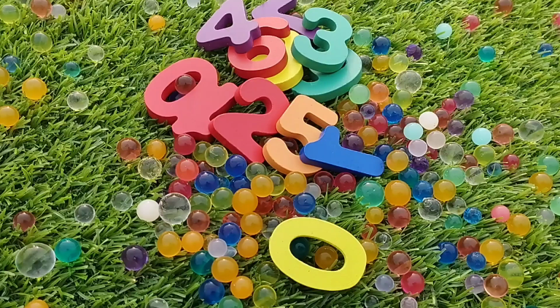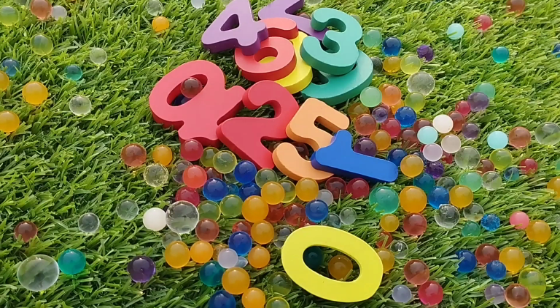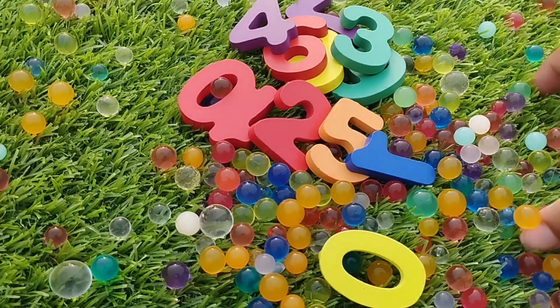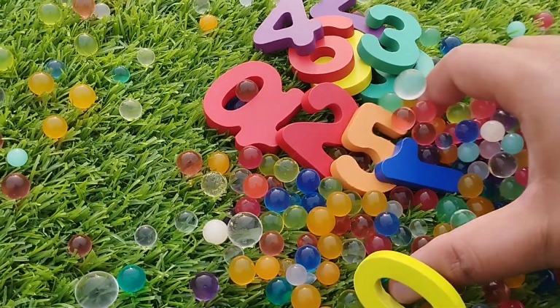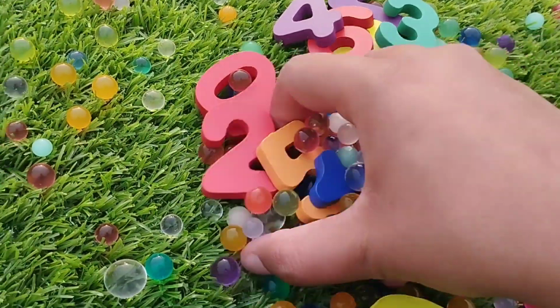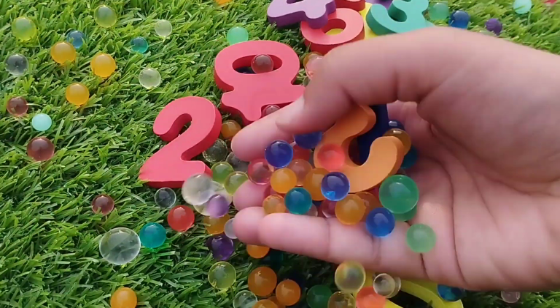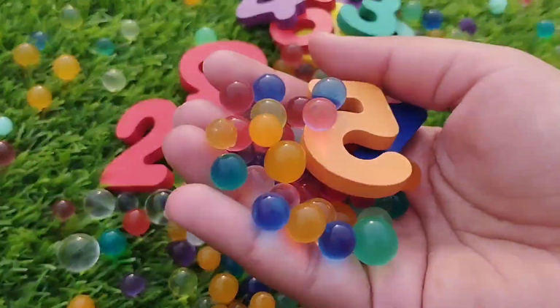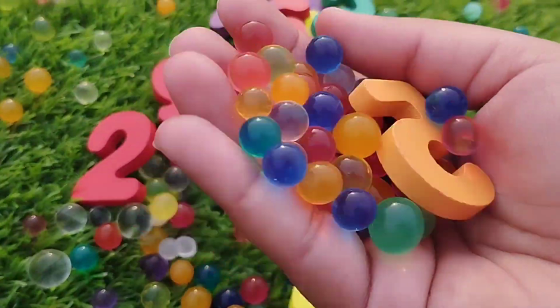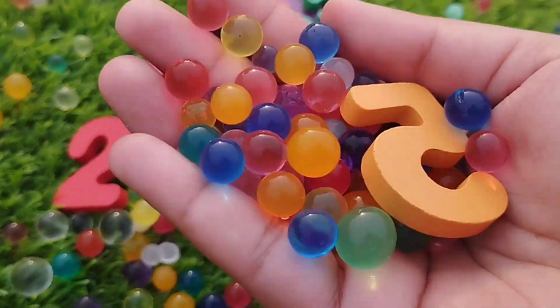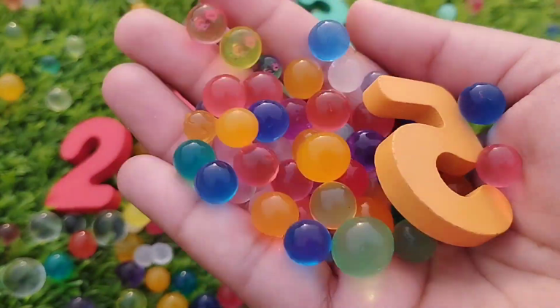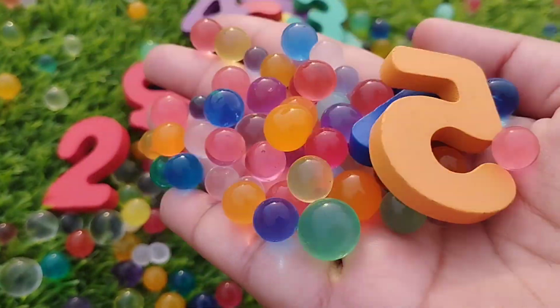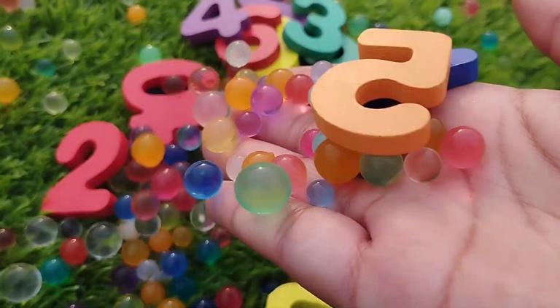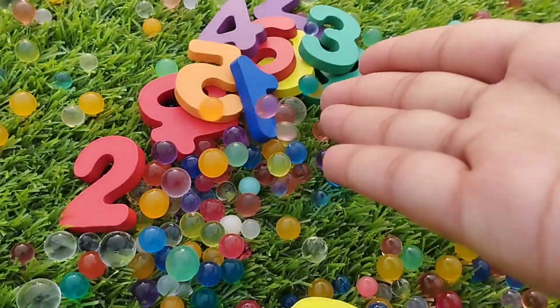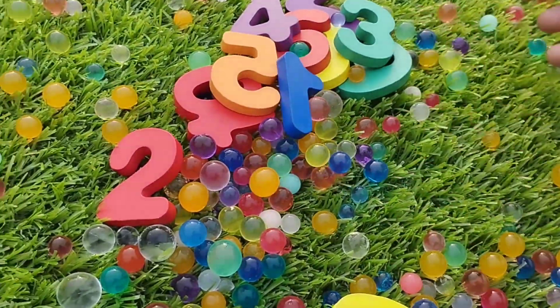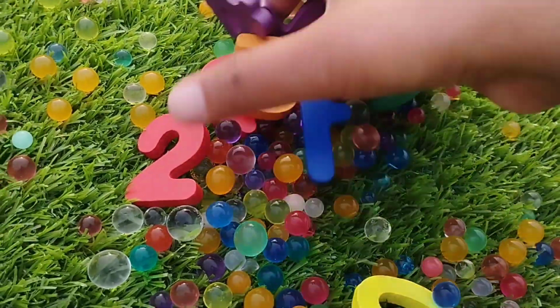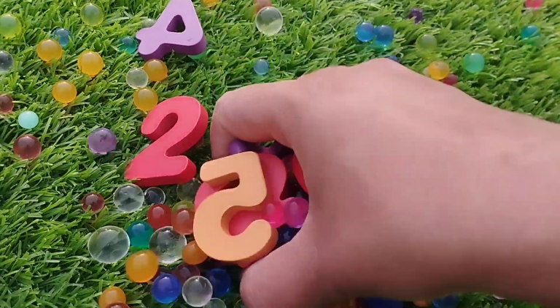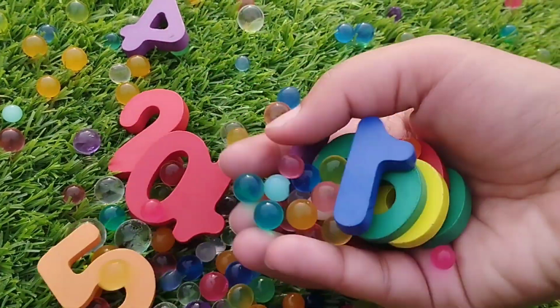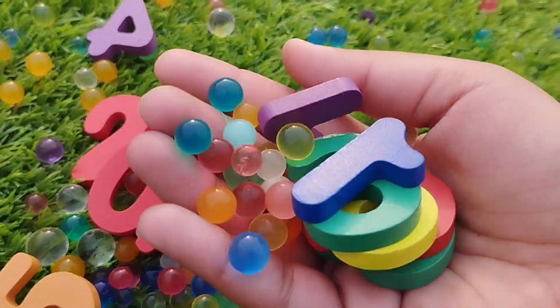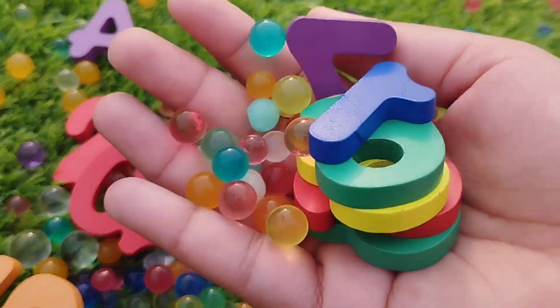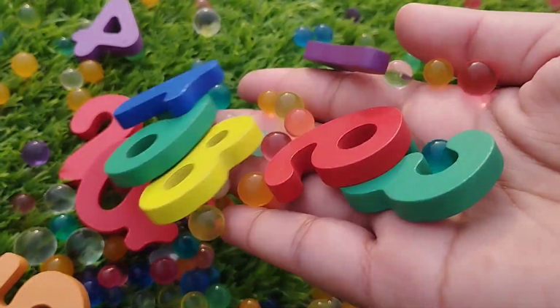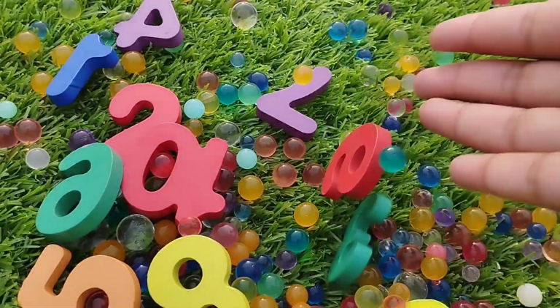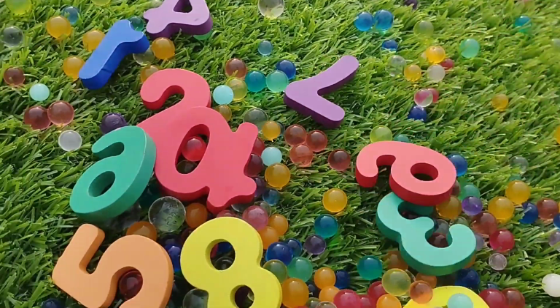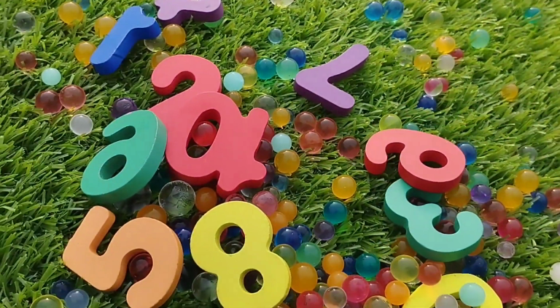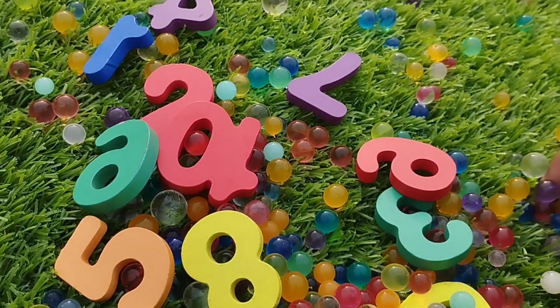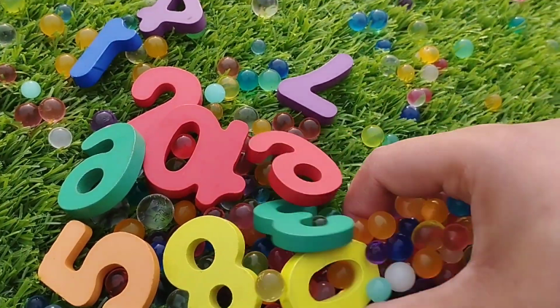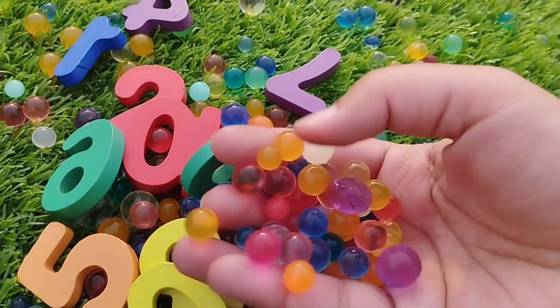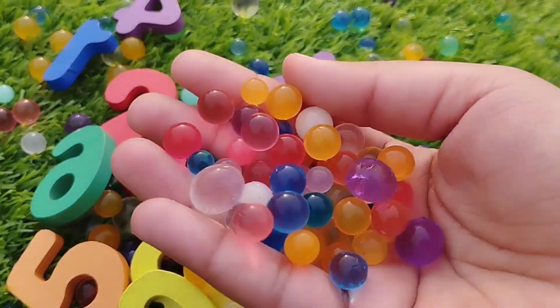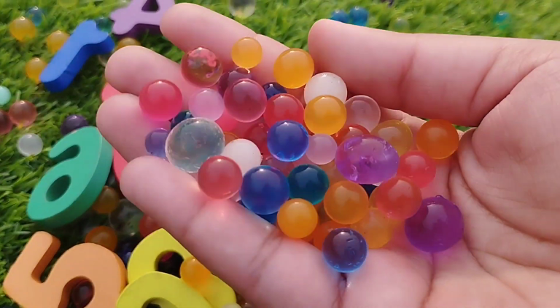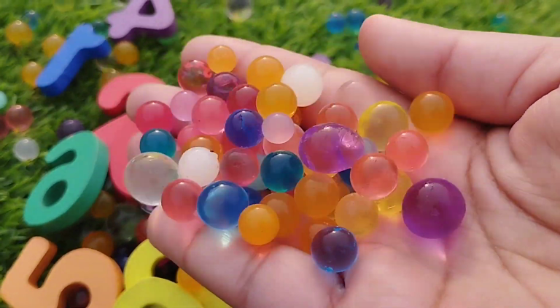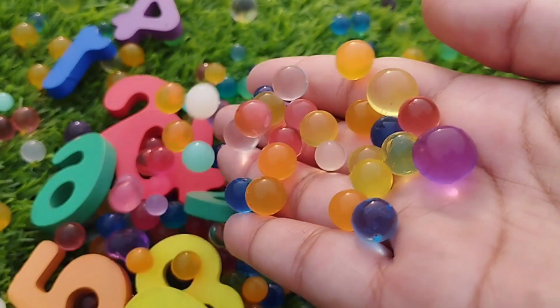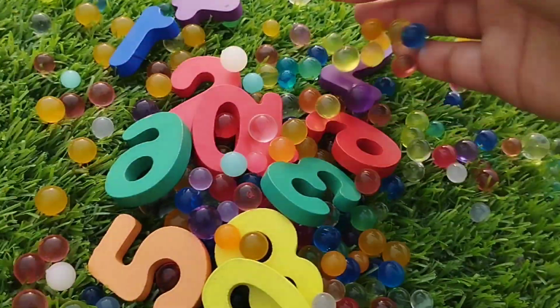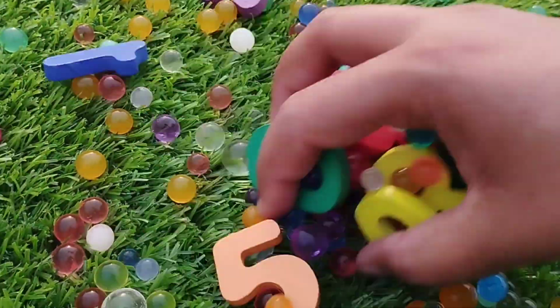Today we have golden number dogs 1 to 10. Let's learn their names one by one. Are you ready kids? Let's try it.